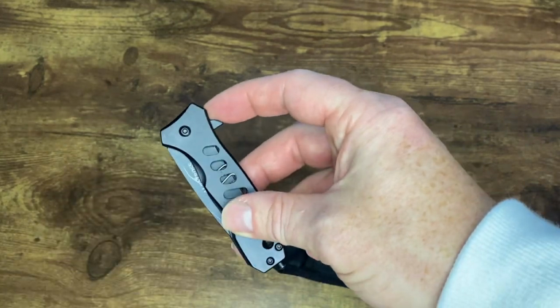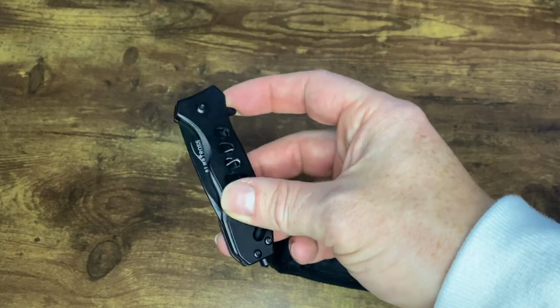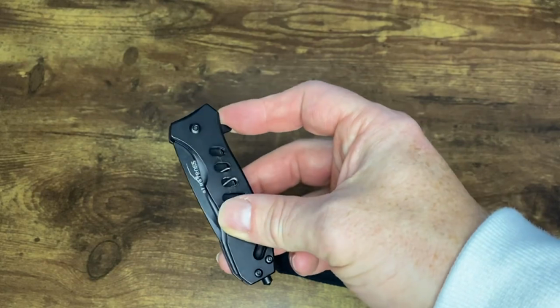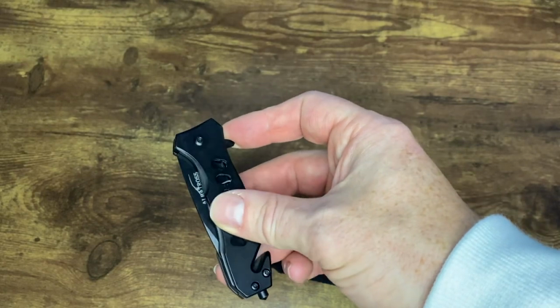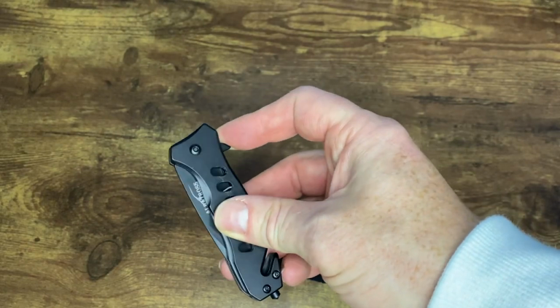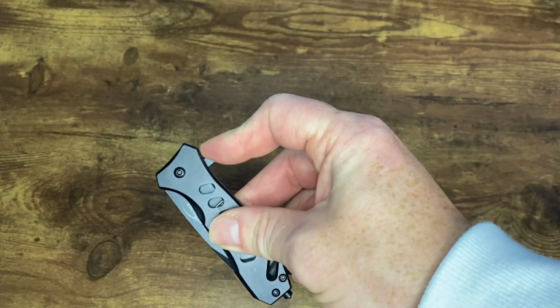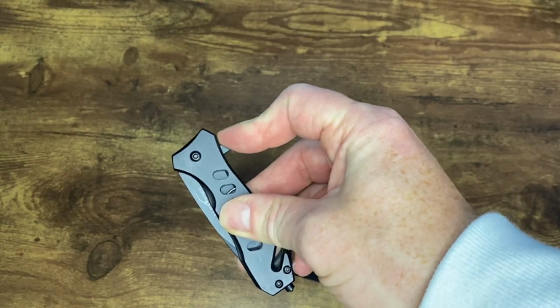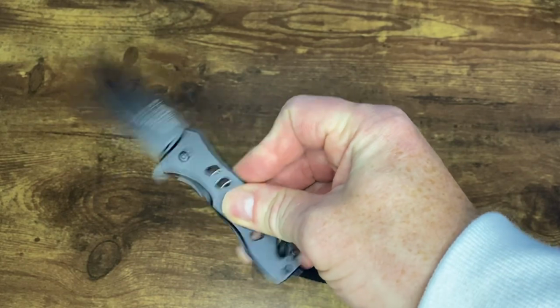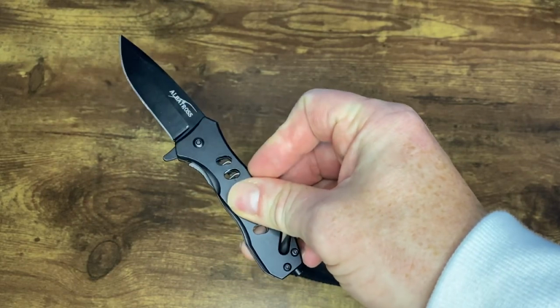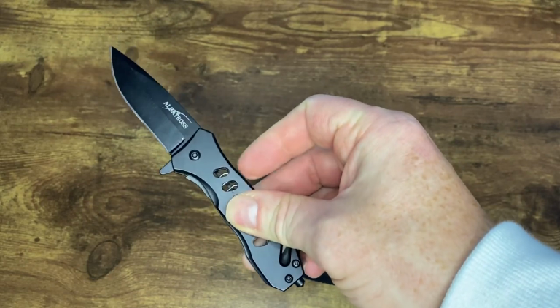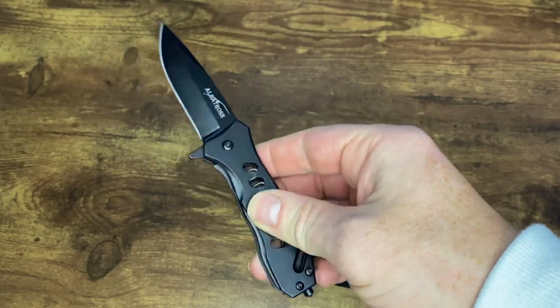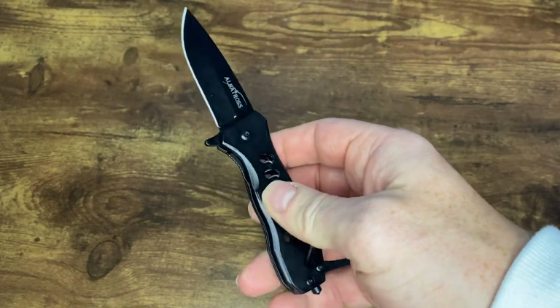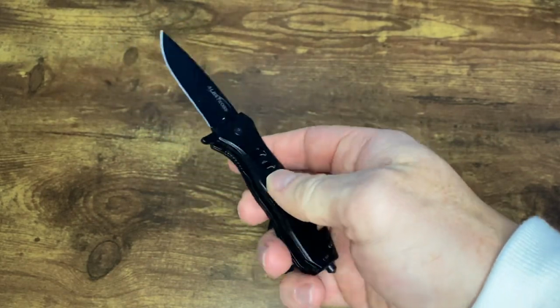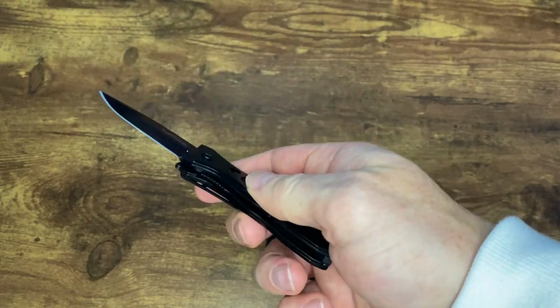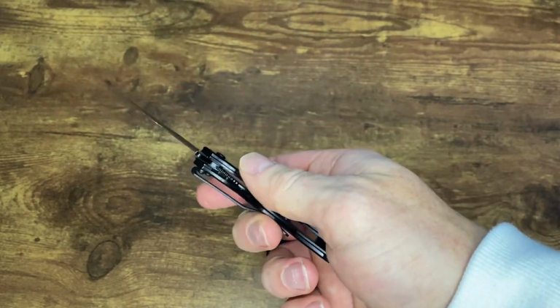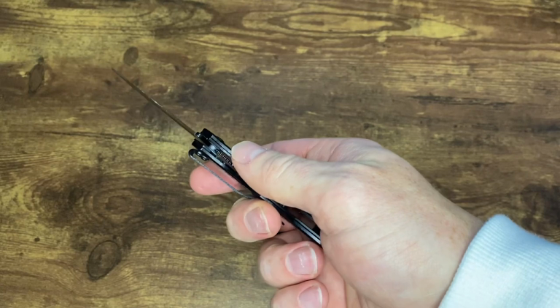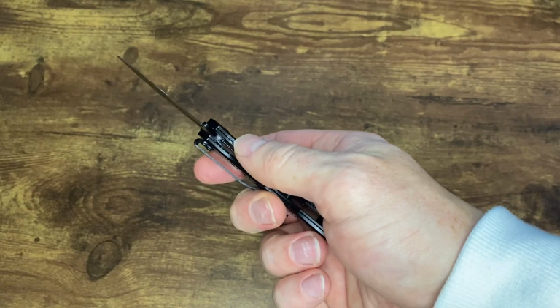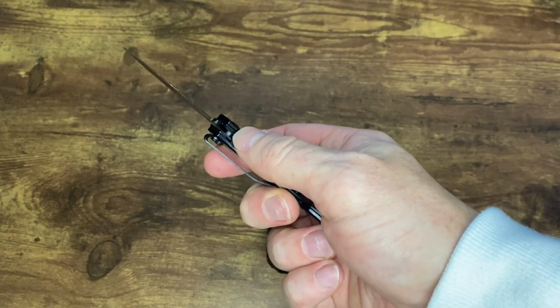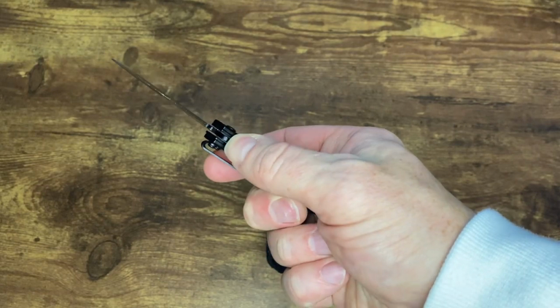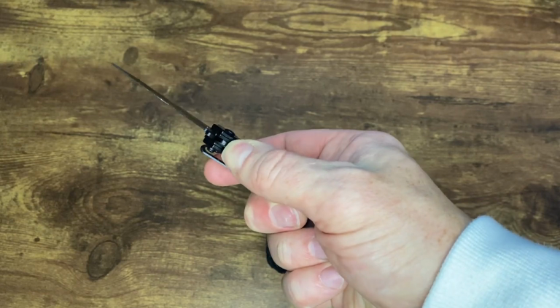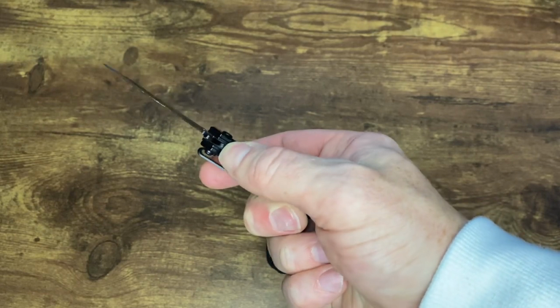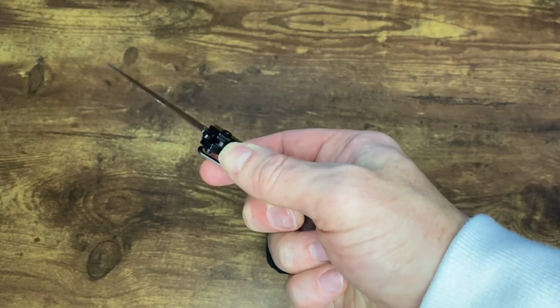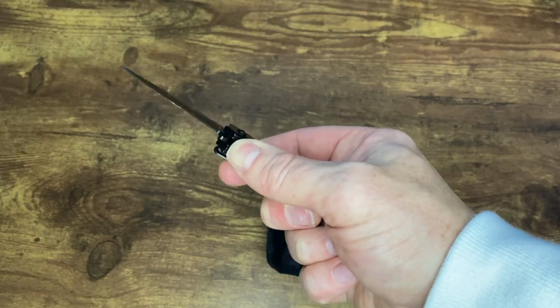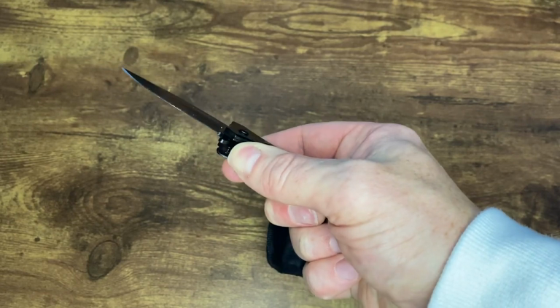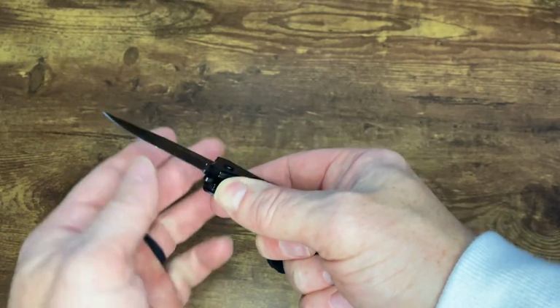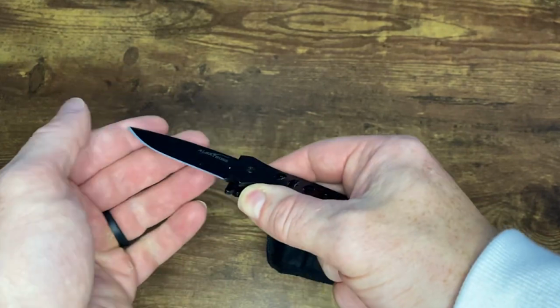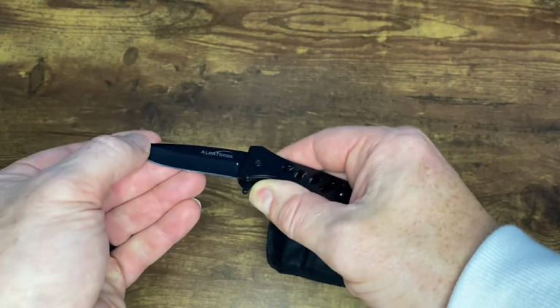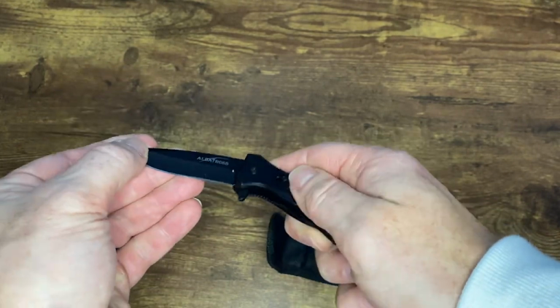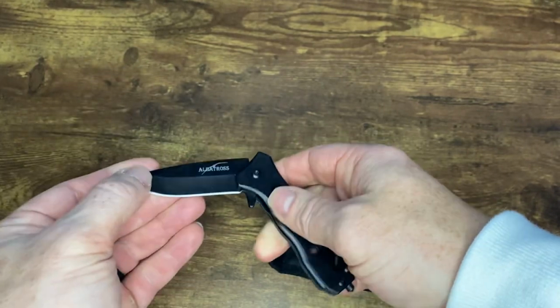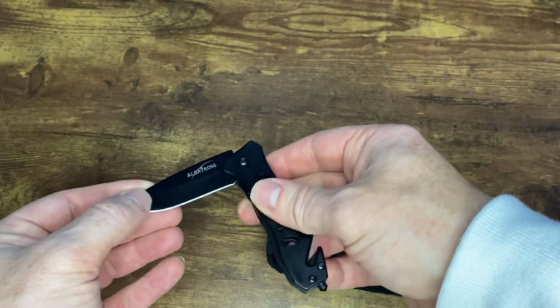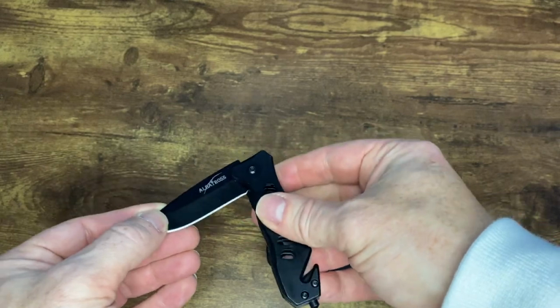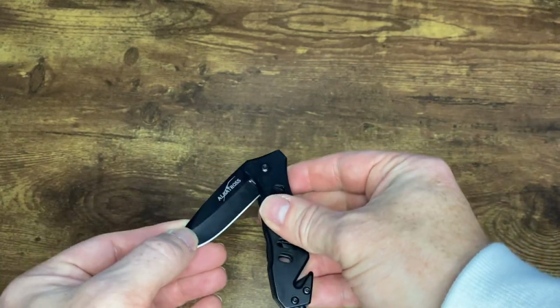To open it up all you have to do is flip this knob here and it comes right out. To reset it, there's a spring-loaded lever on the inside — you push it to the side and you can bring this back in.